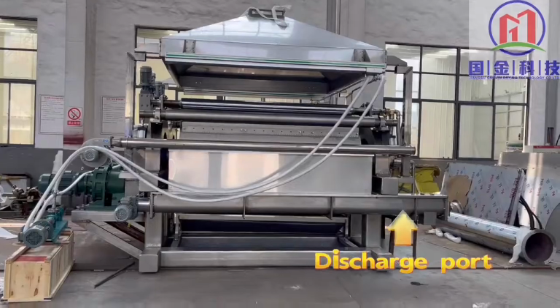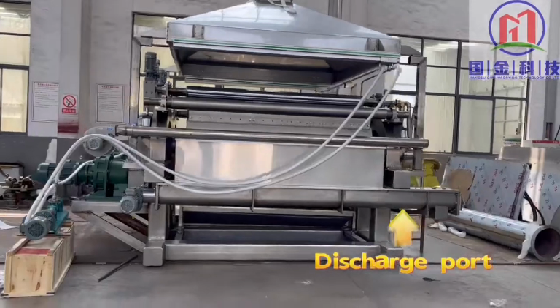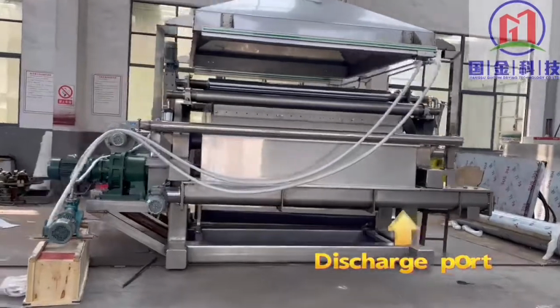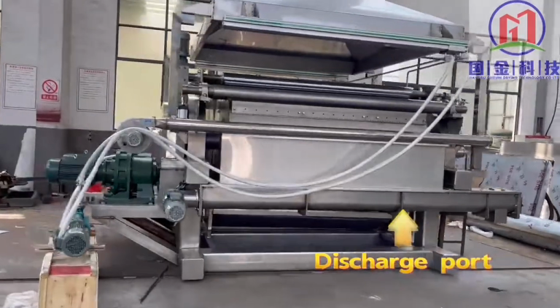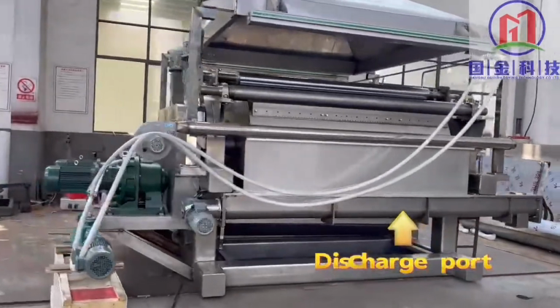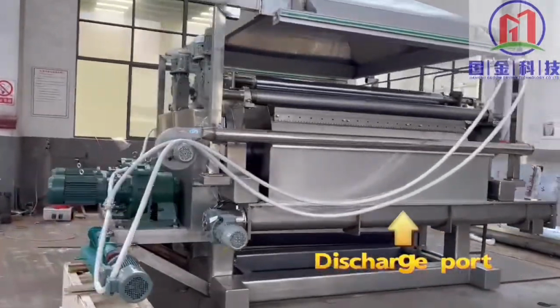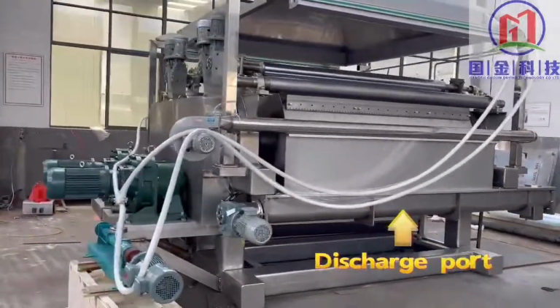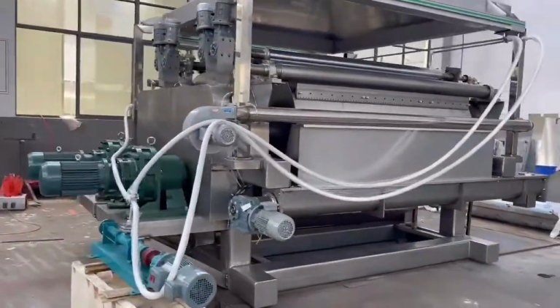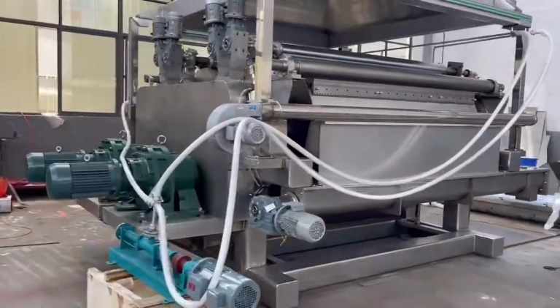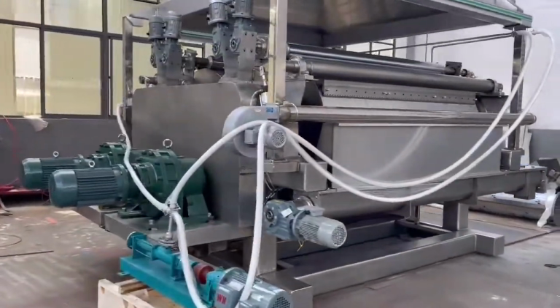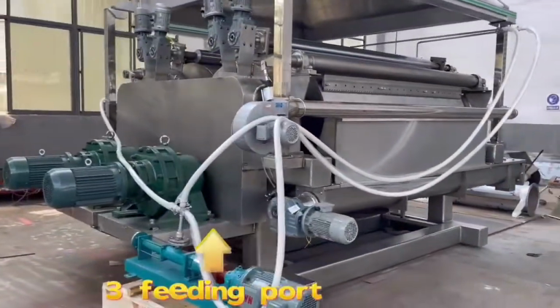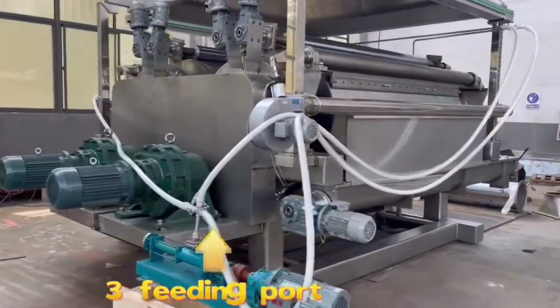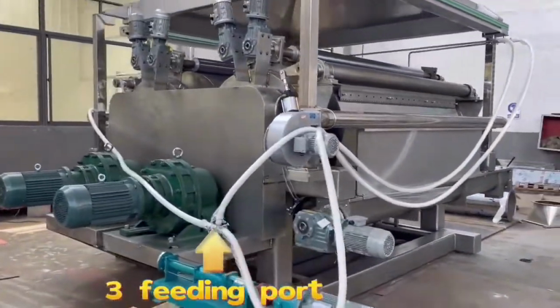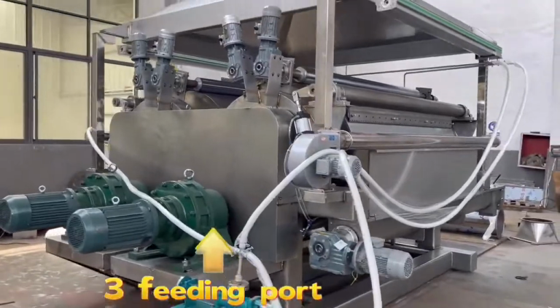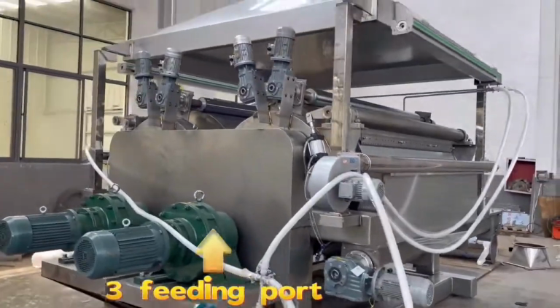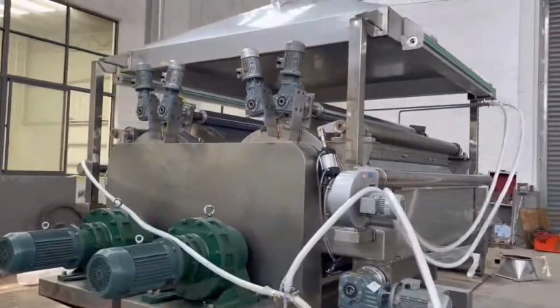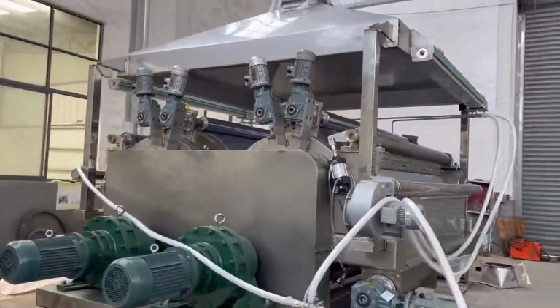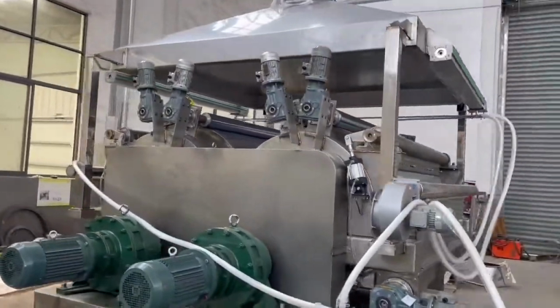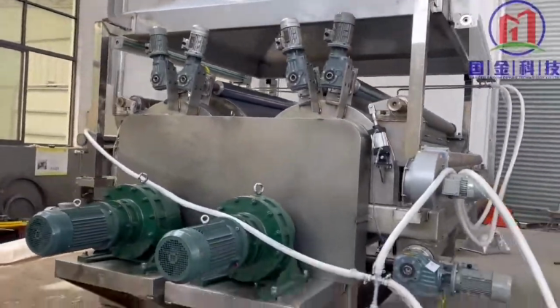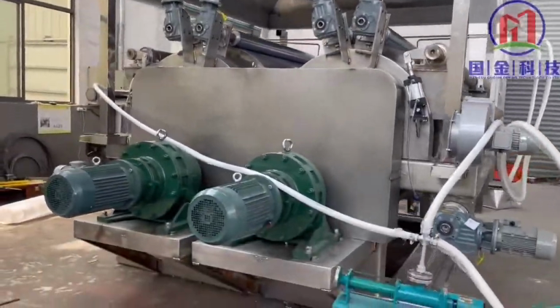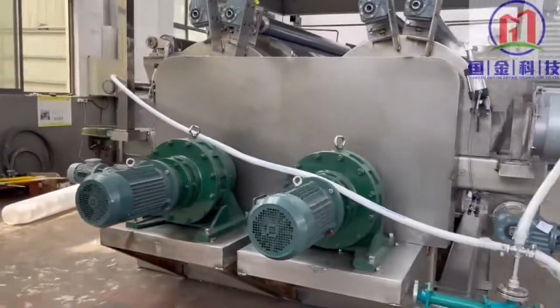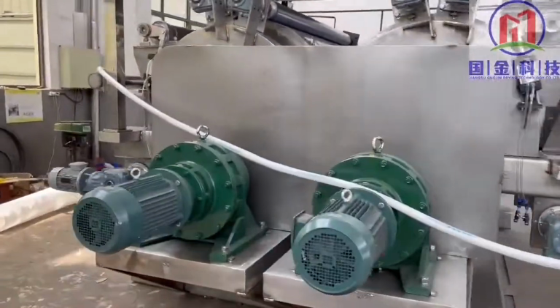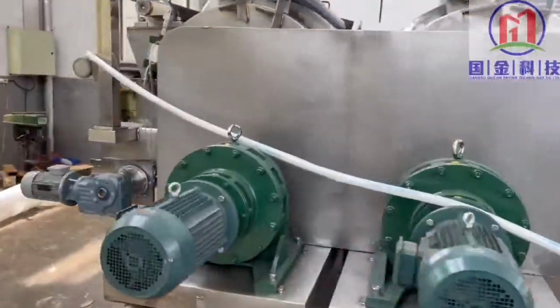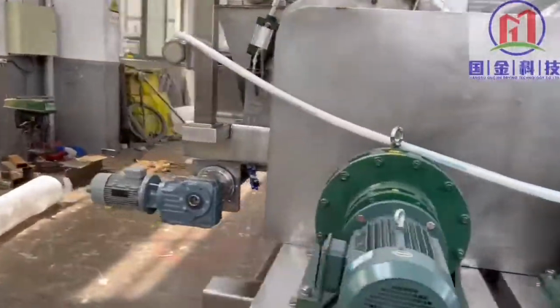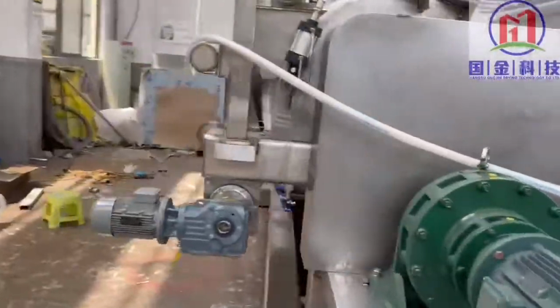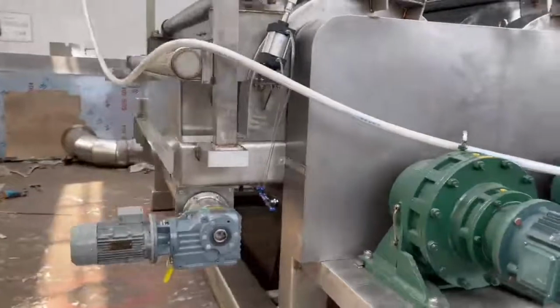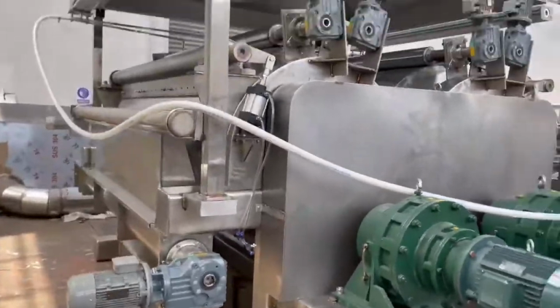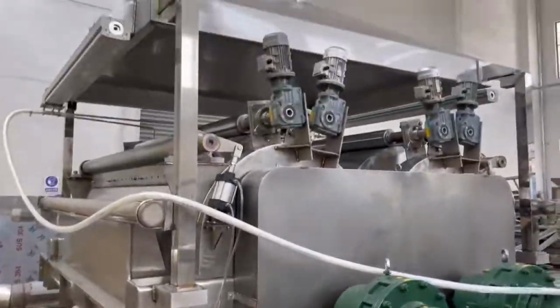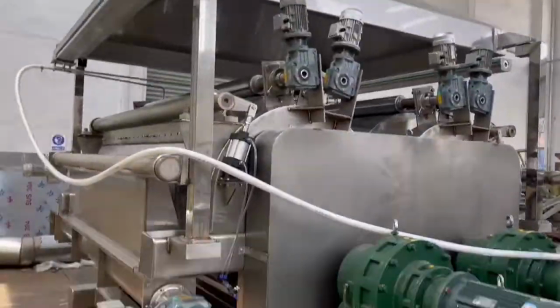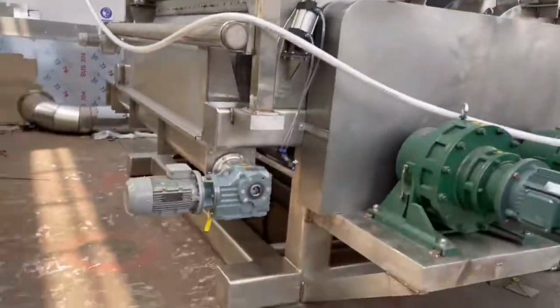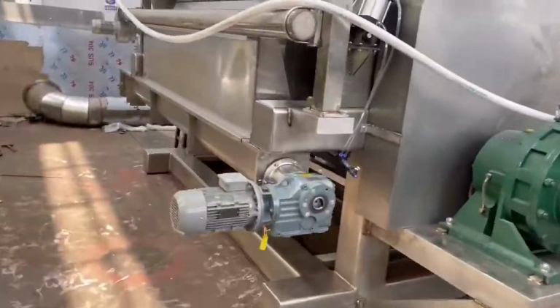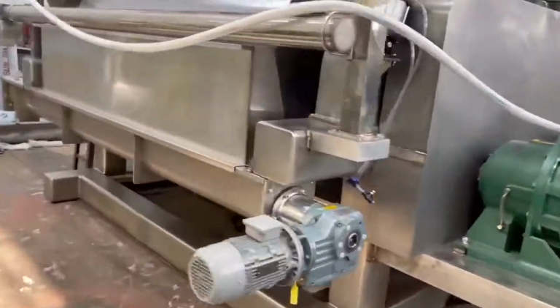Welcome to Jiangsu Guajin Drying Technology Cooperative. This is our scratch double drum dryer for ease to drying. Diameter is 1.2 meter. The length is 2.1 meters.